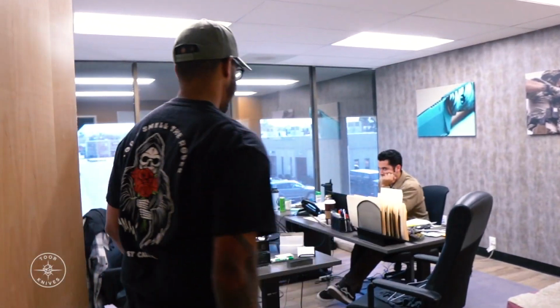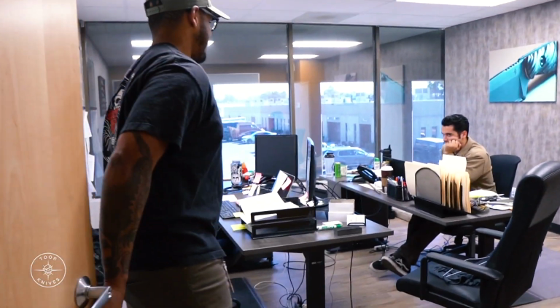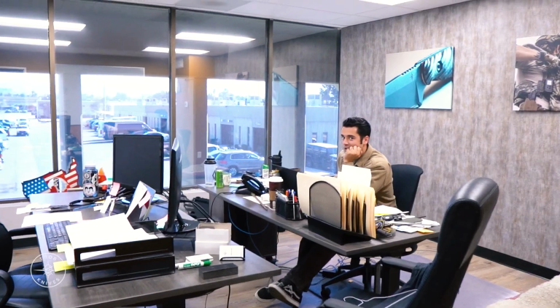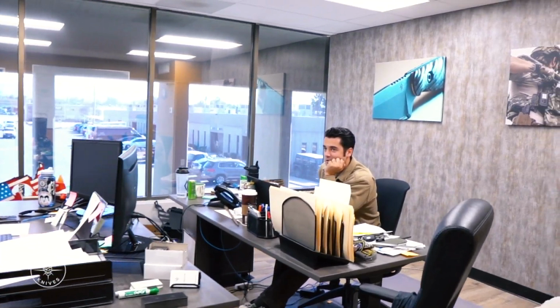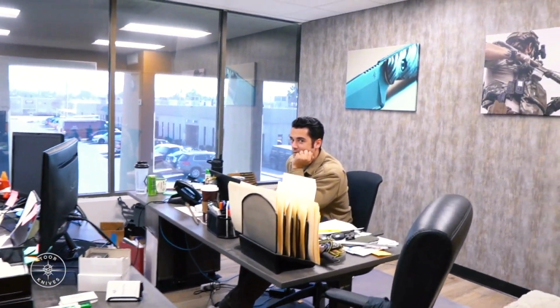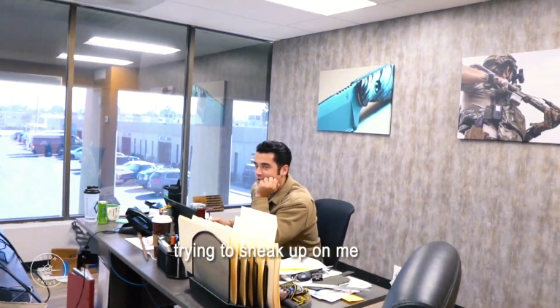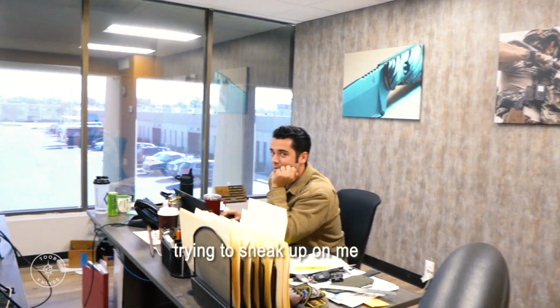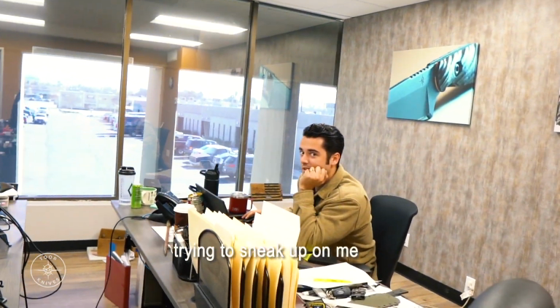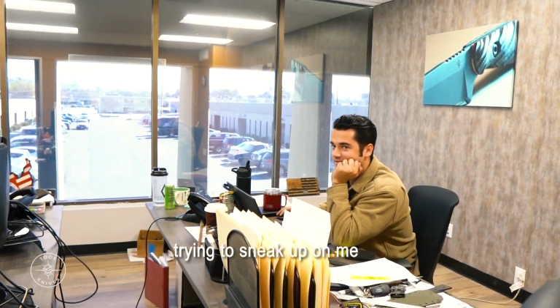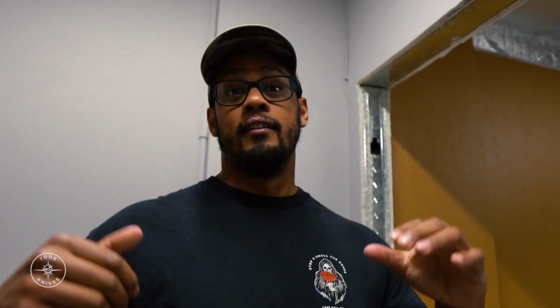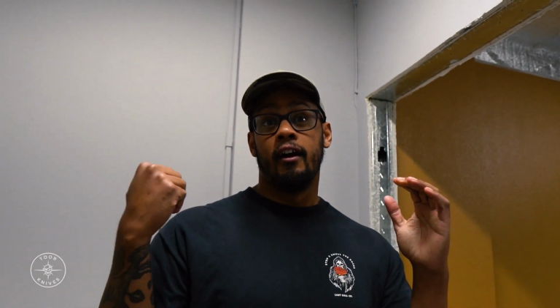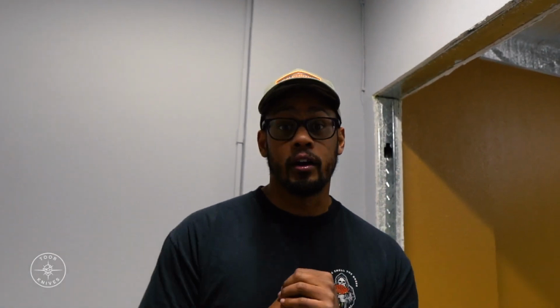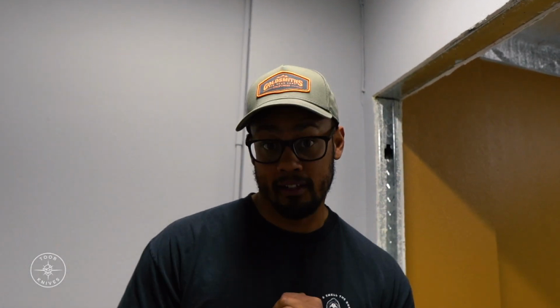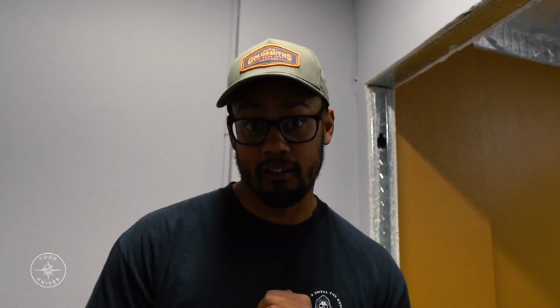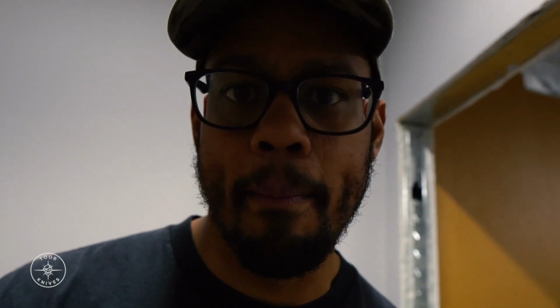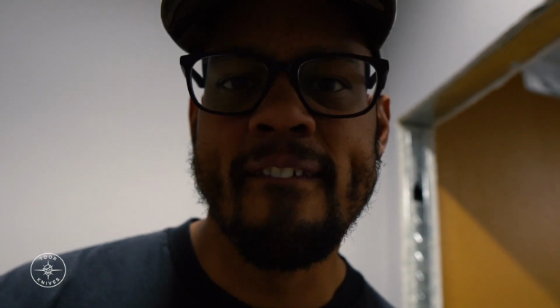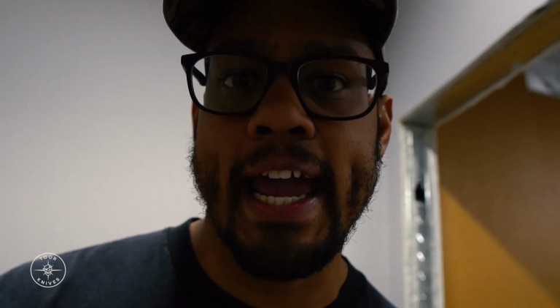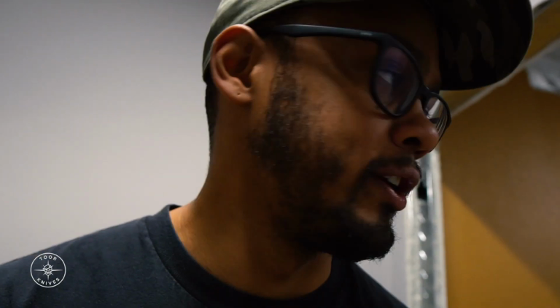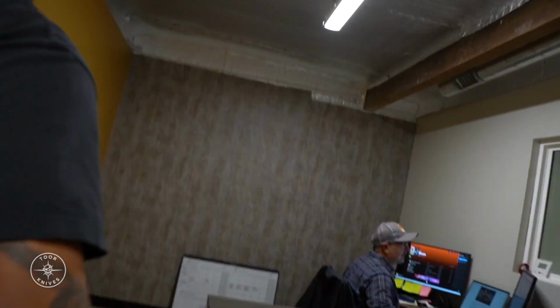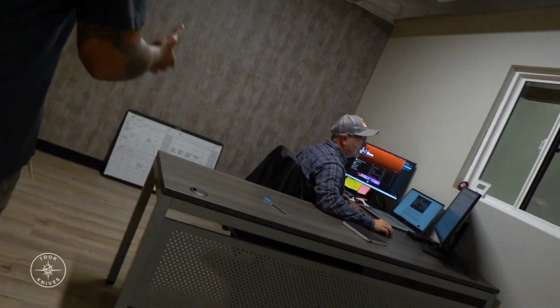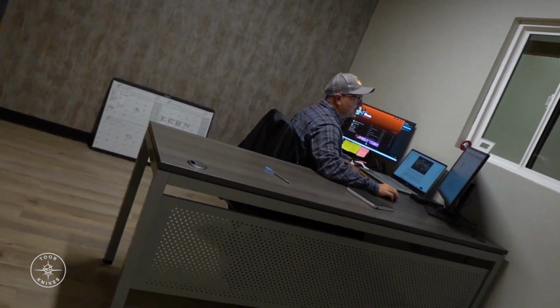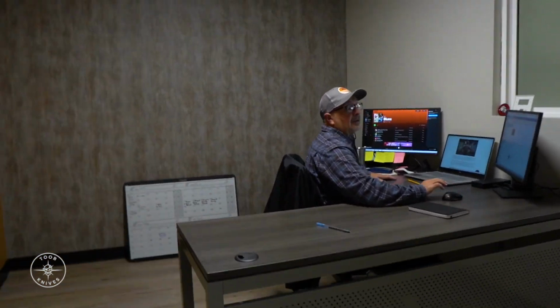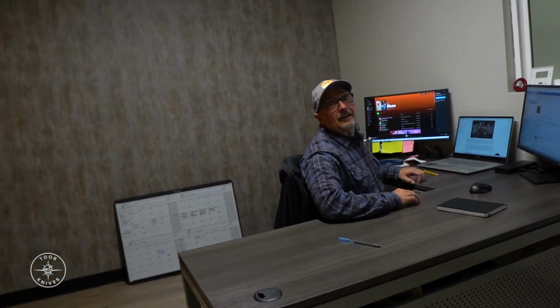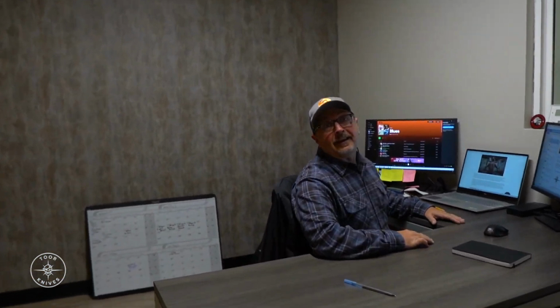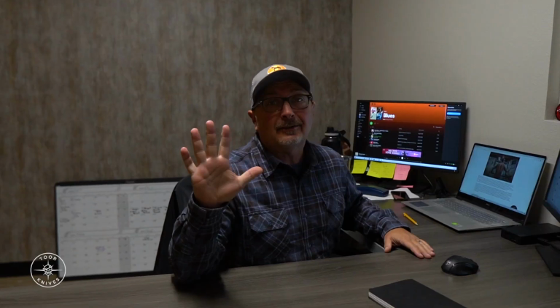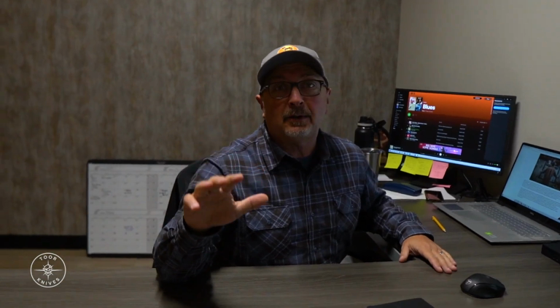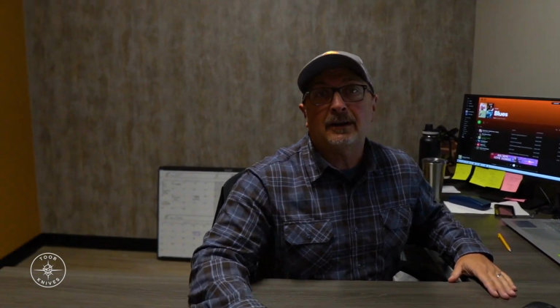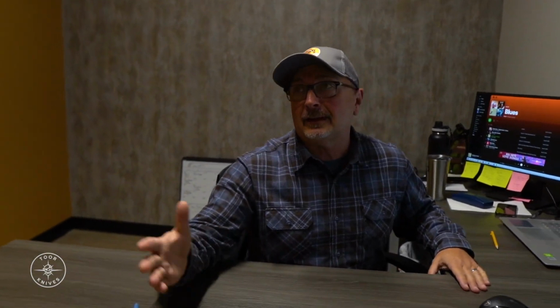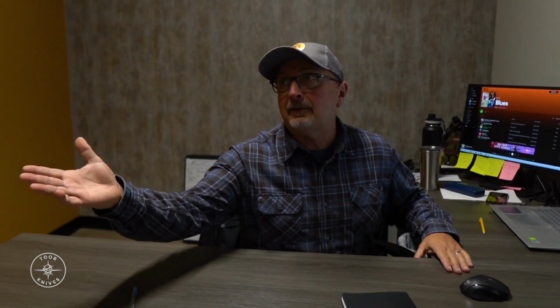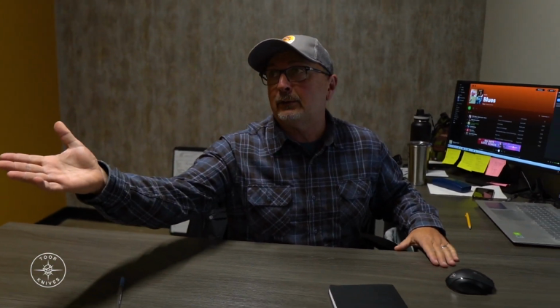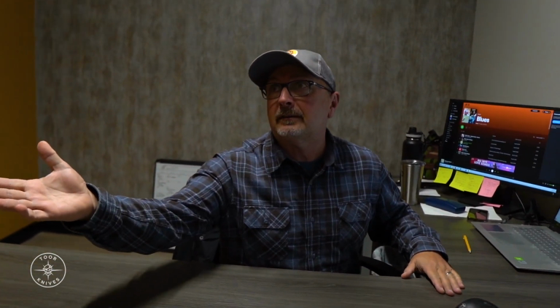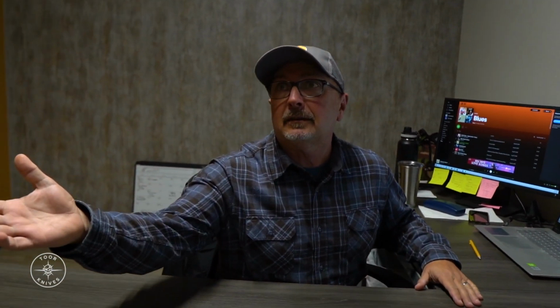Hey Connor, say hello to the people — trying to sneak out. Our marketing sales director, Bob Tanner. Hey PT, go ahead and say hi to the people. What's up everybody? As you can see, we have an open door policy here.